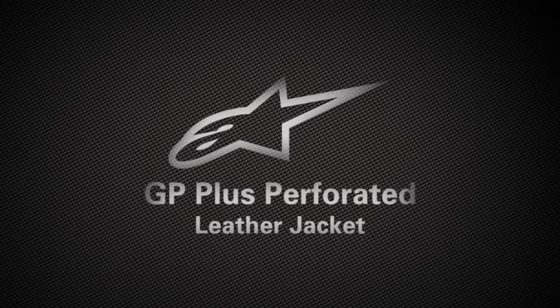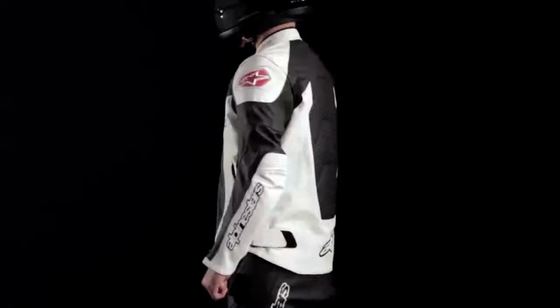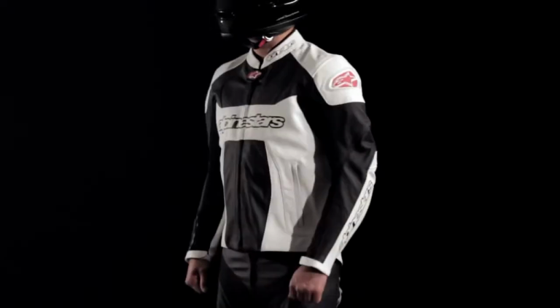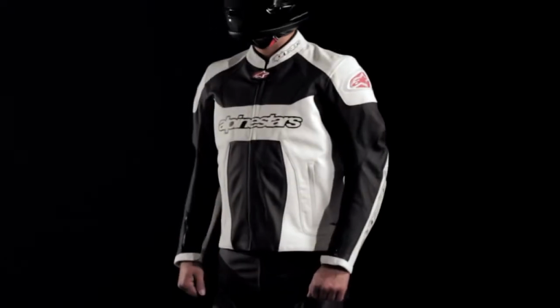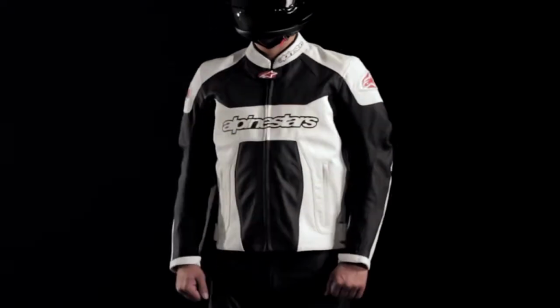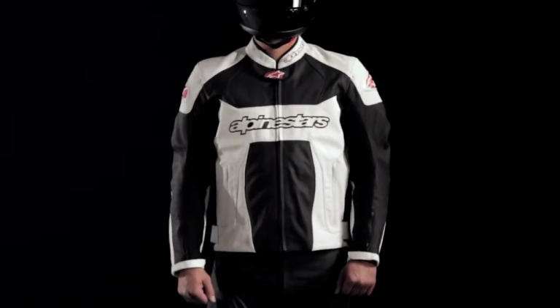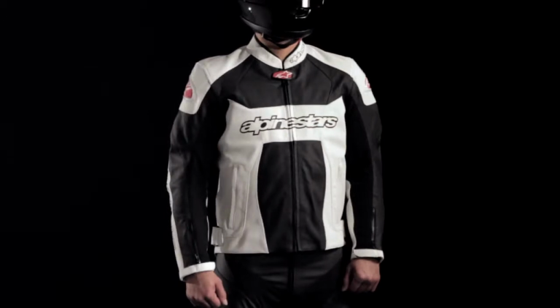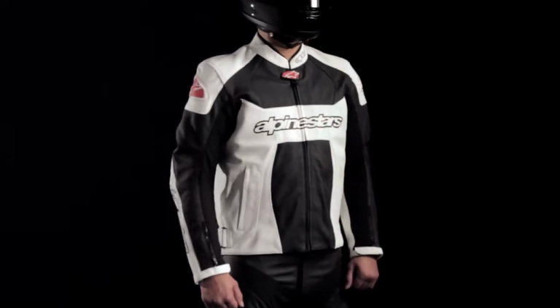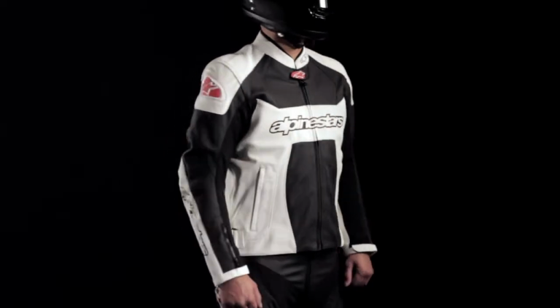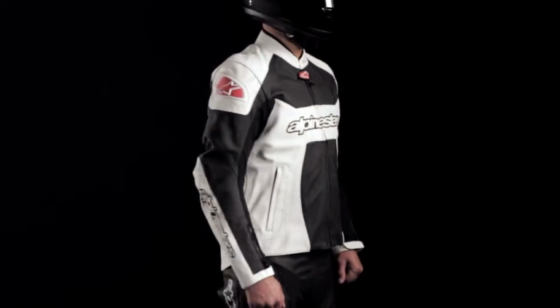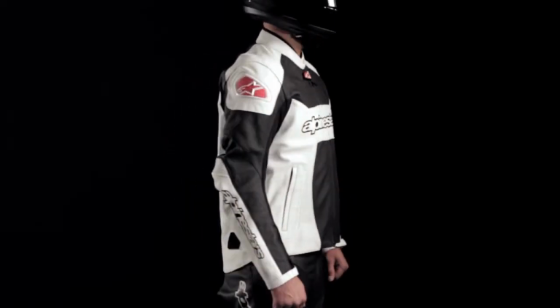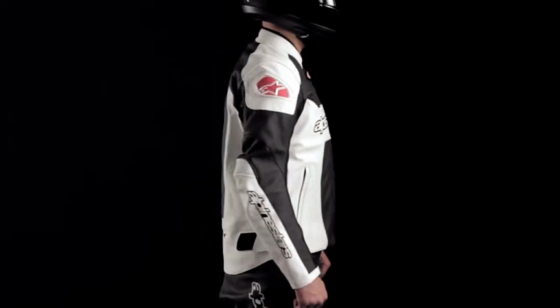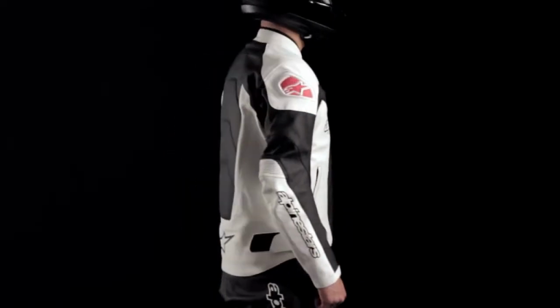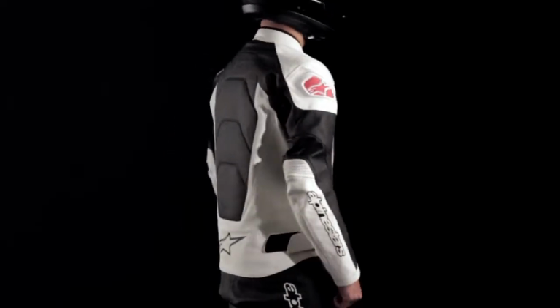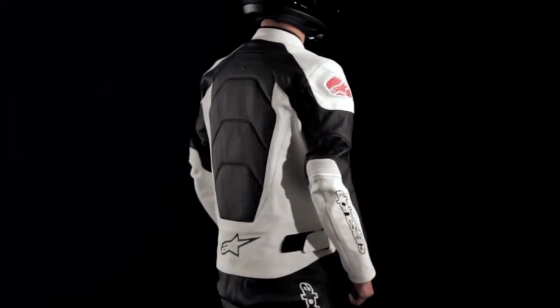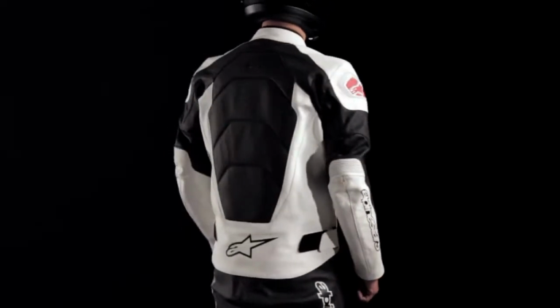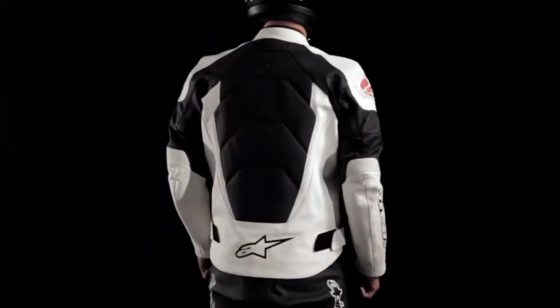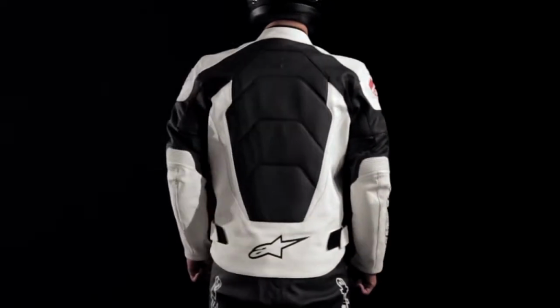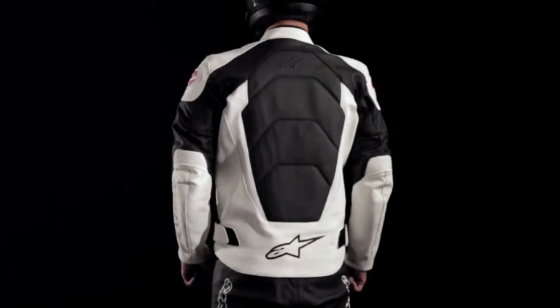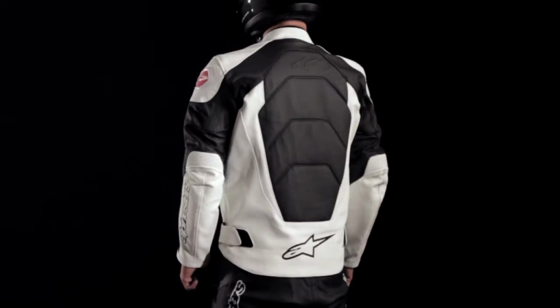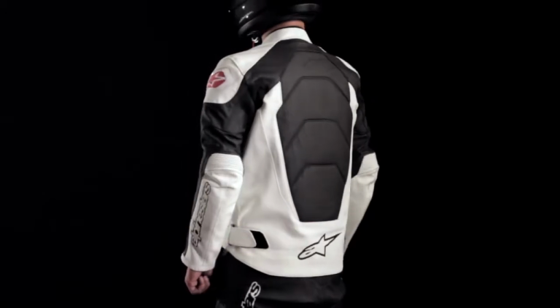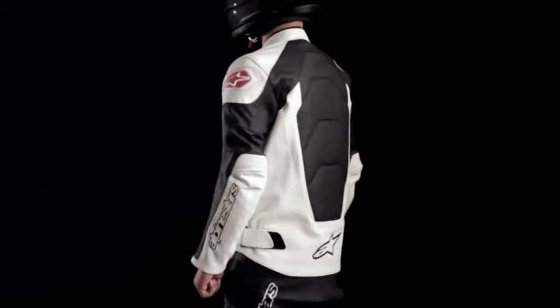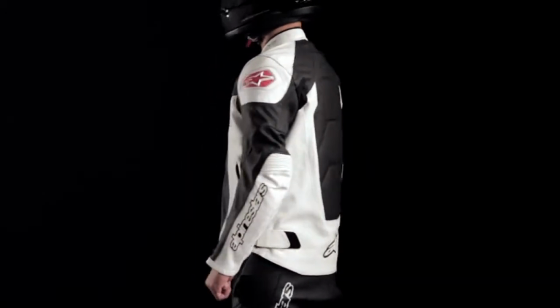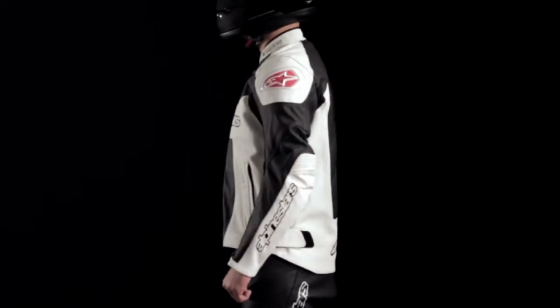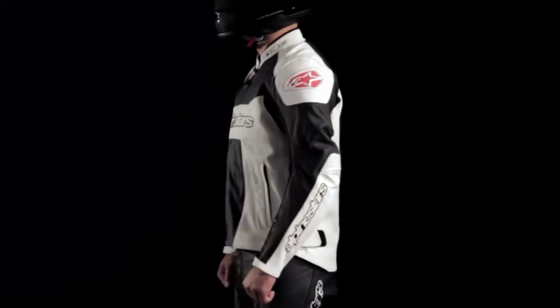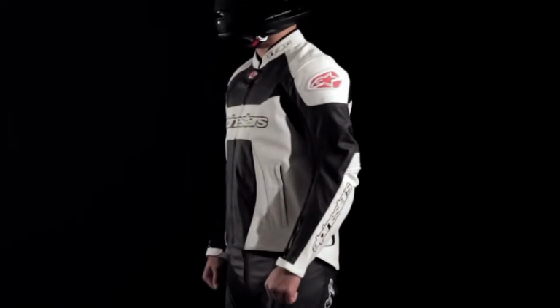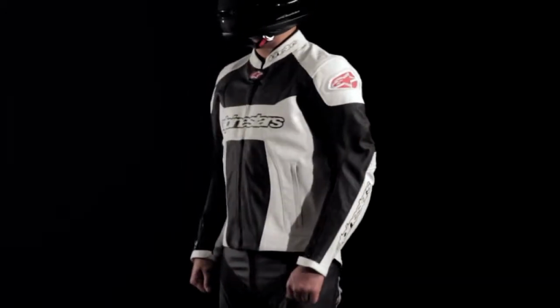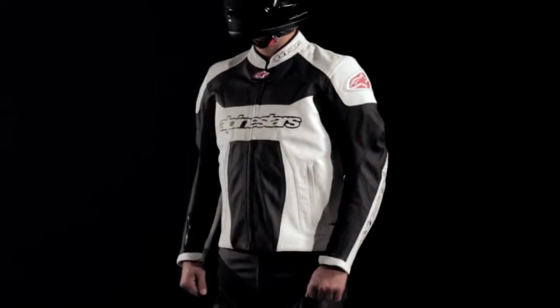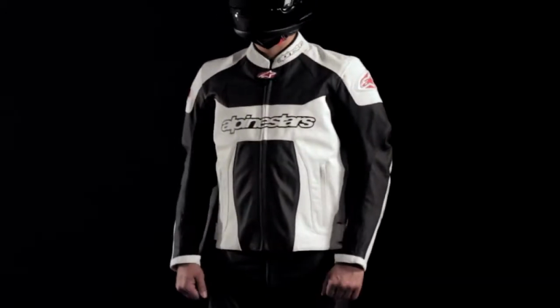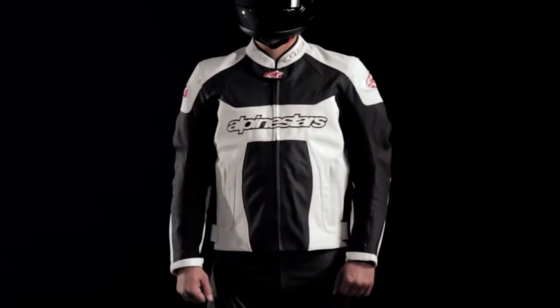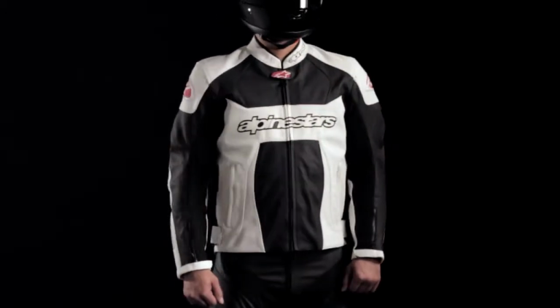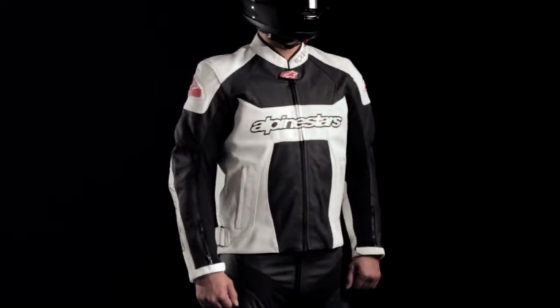The Alpine Stars GP Plus Perforated Leather Jacket is ideally suited for warm weather riding, whether it be the city streets or winding mountain road. The jacket combines CE certified protection with high levels of comfort in a stylish design.